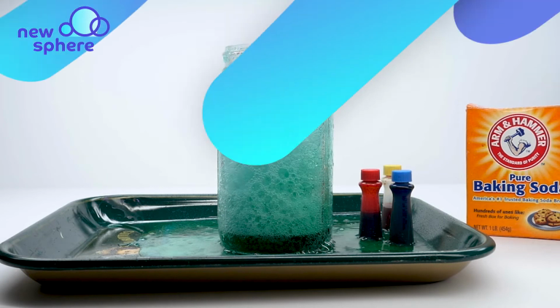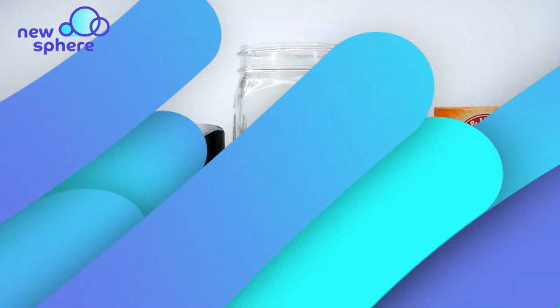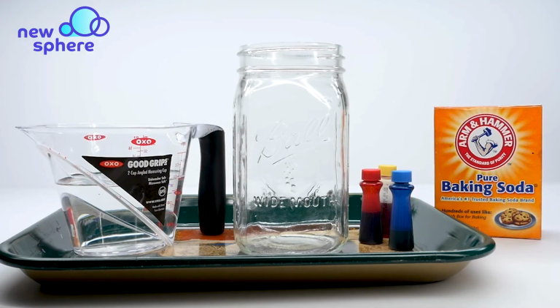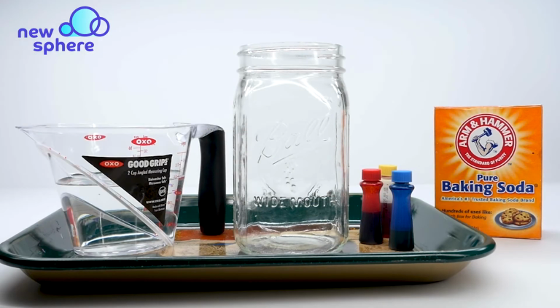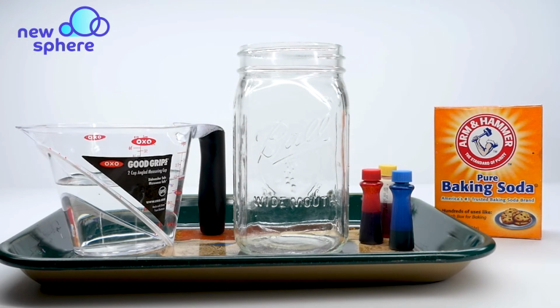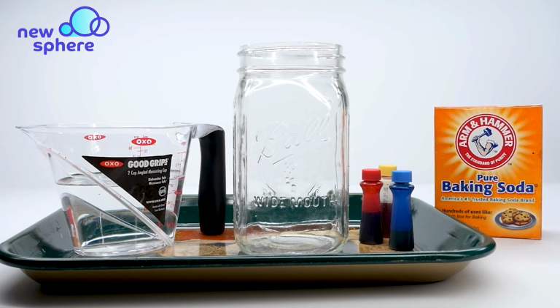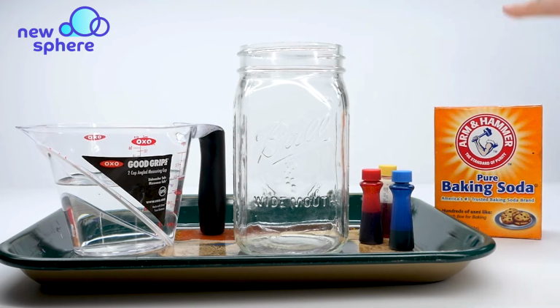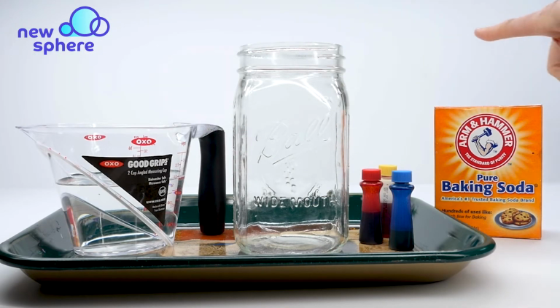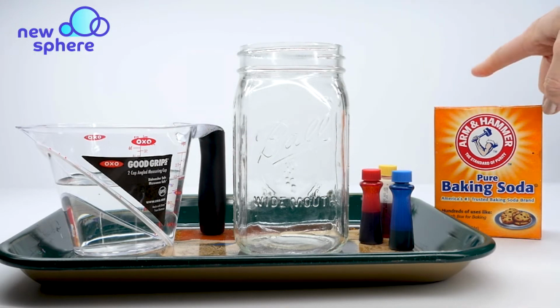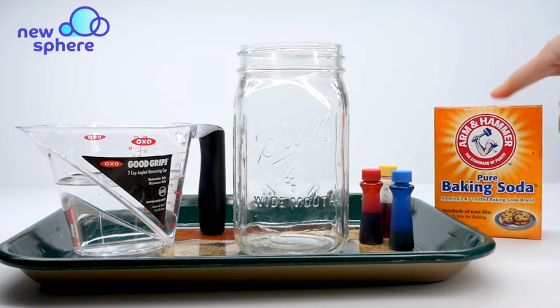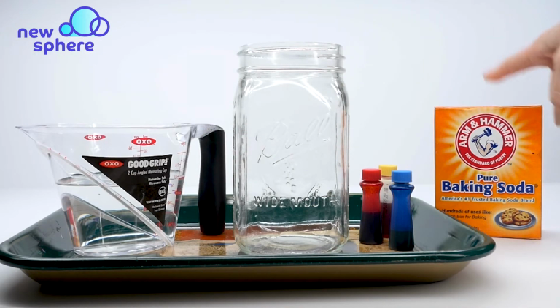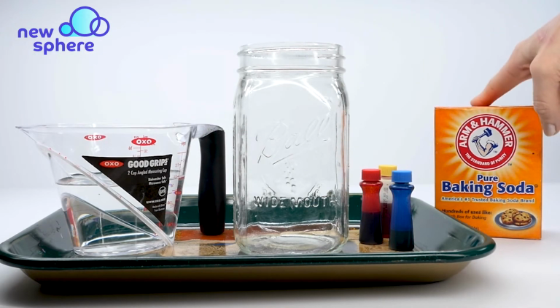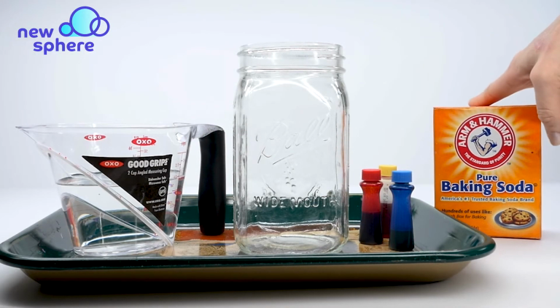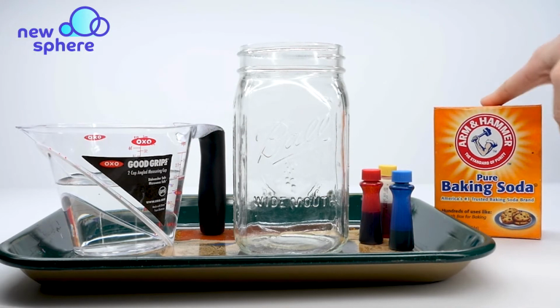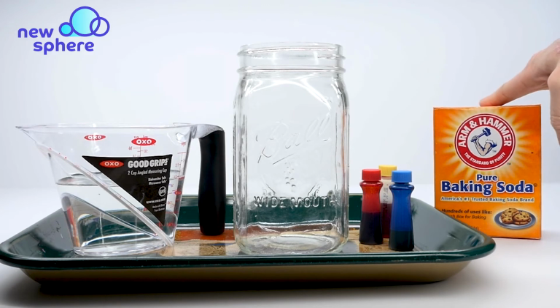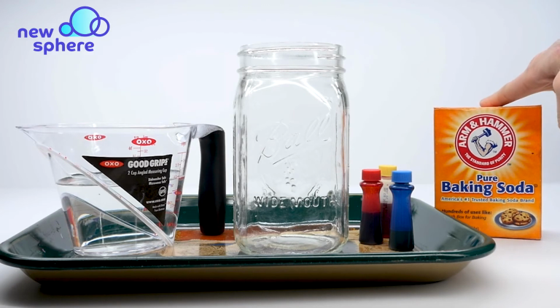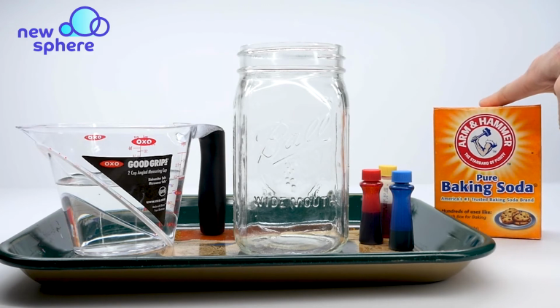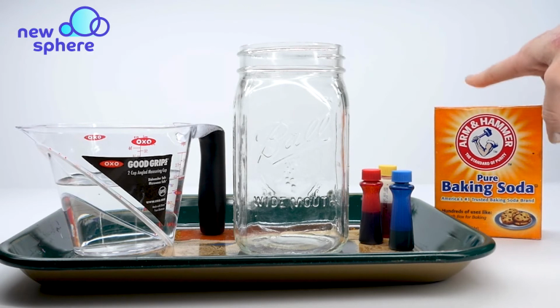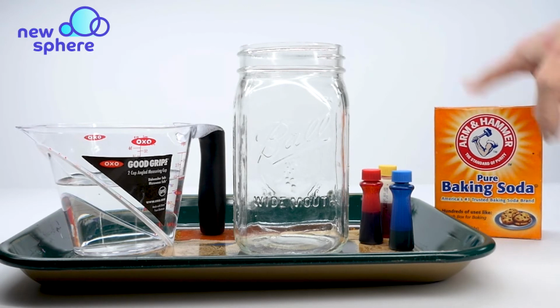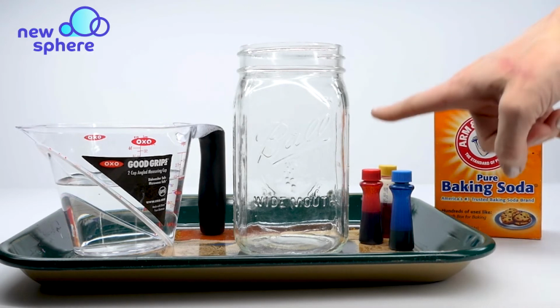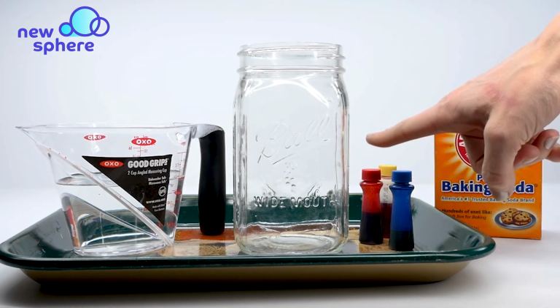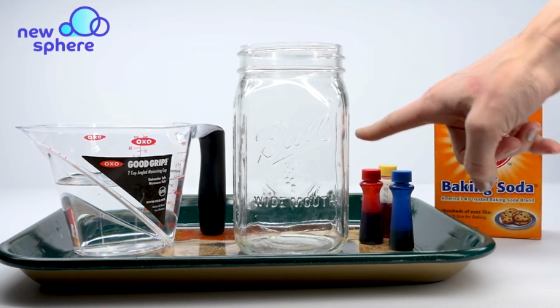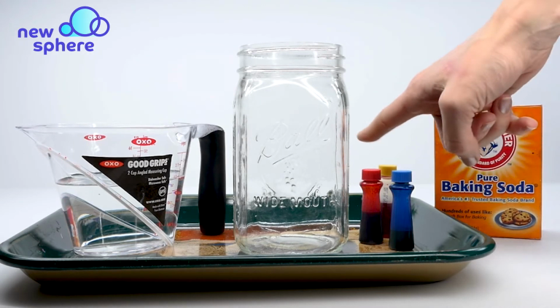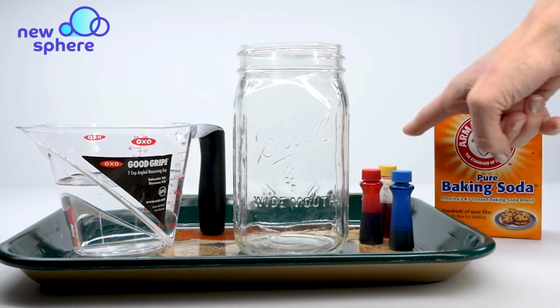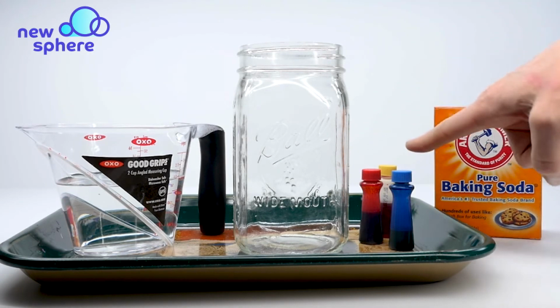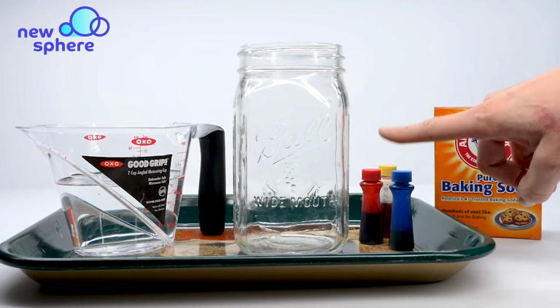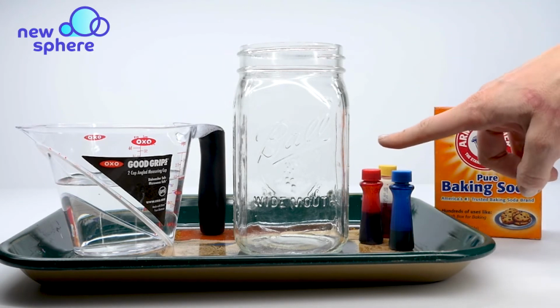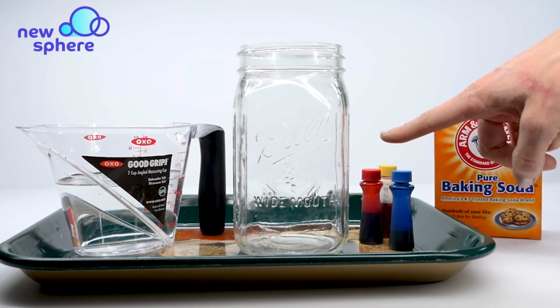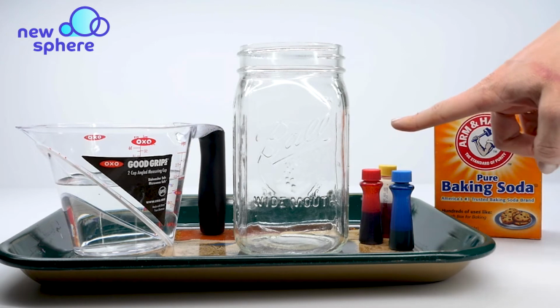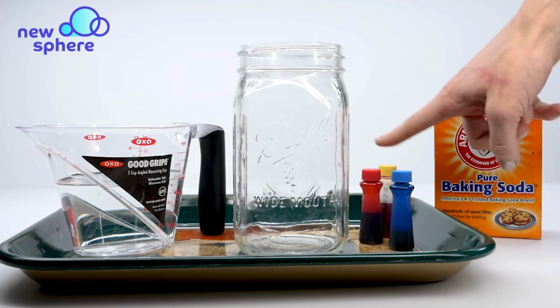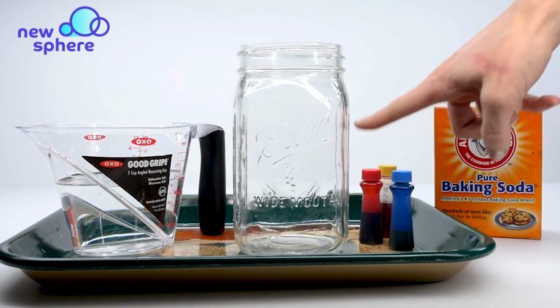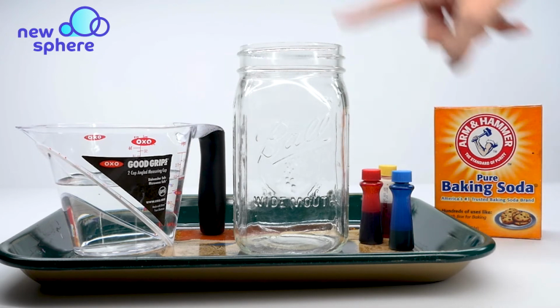For my materials I have baking soda — you're probably going to need about a fourth of a cup. I have some food coloring, the three primary colors: yellow, red, and blue.